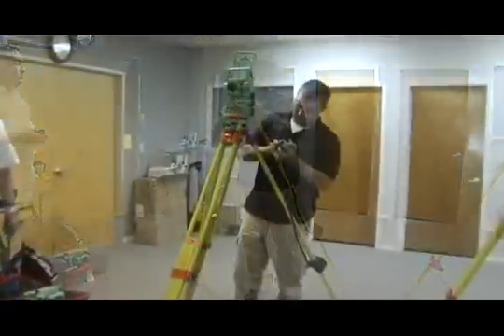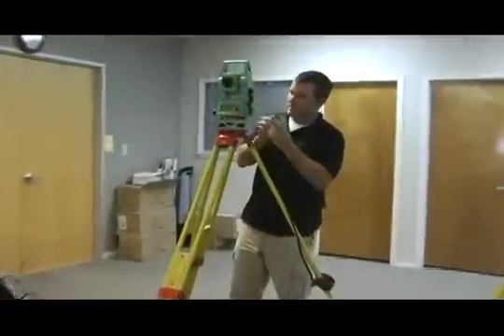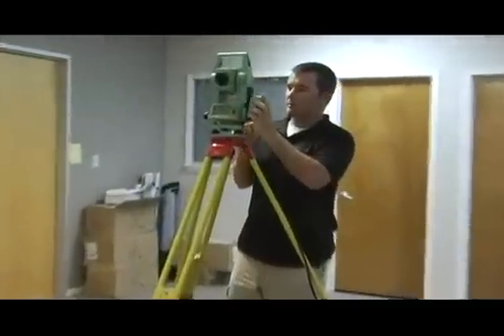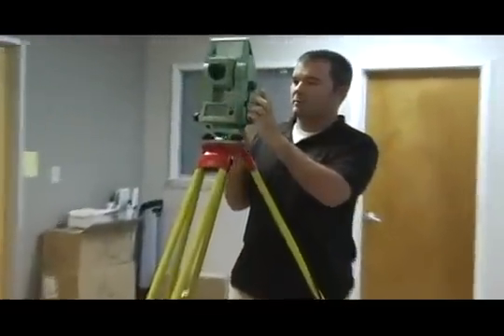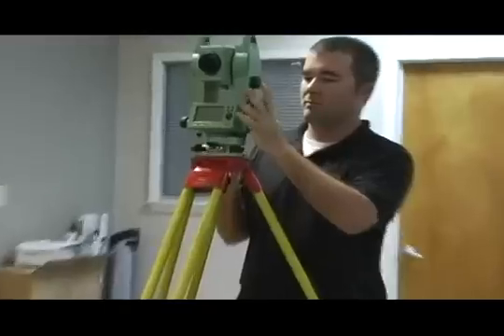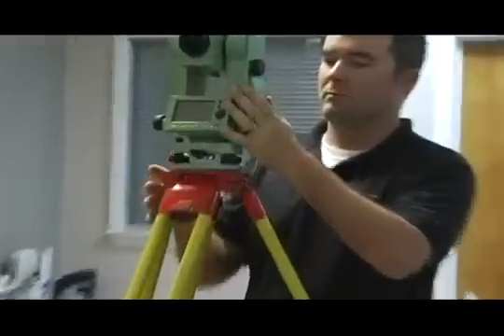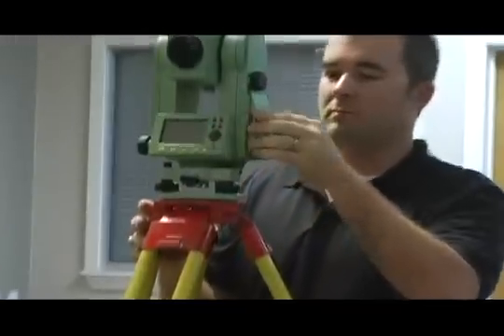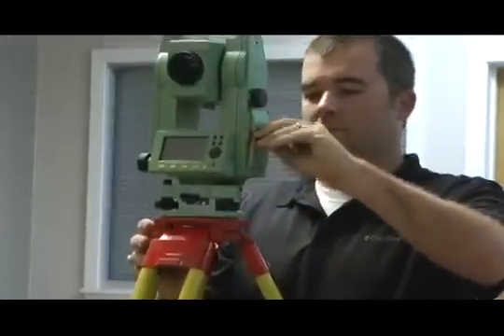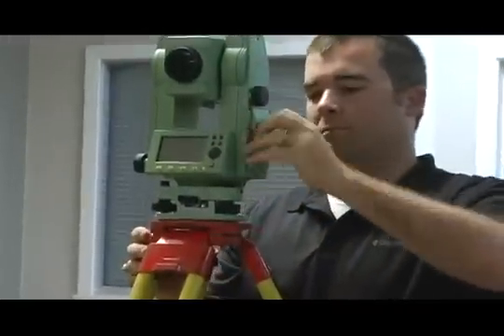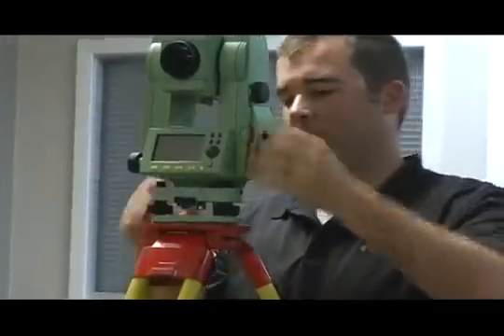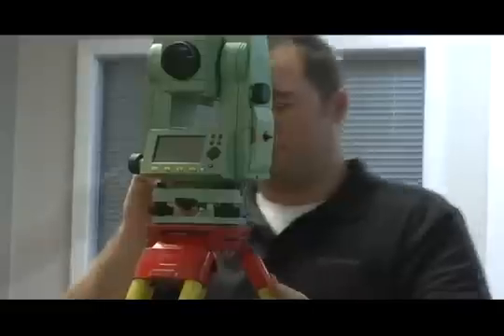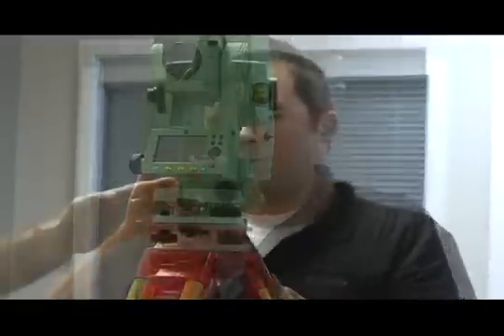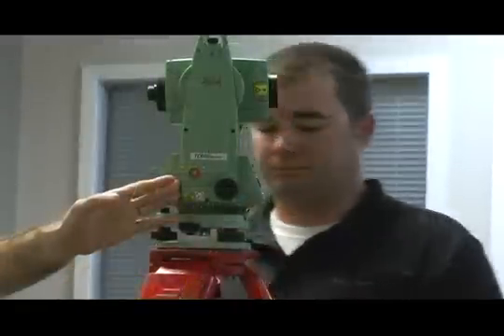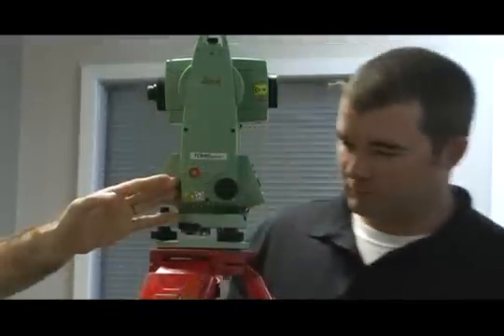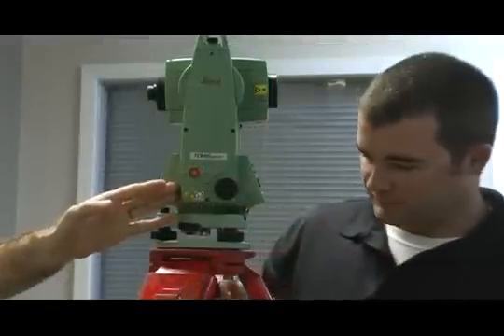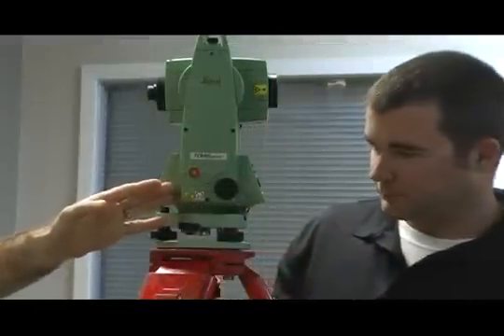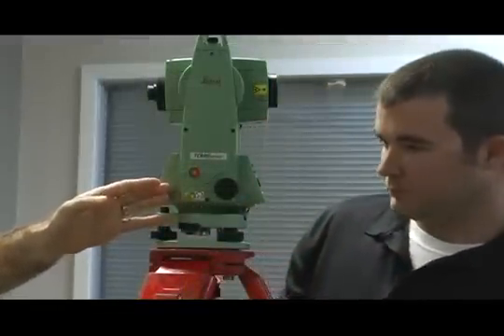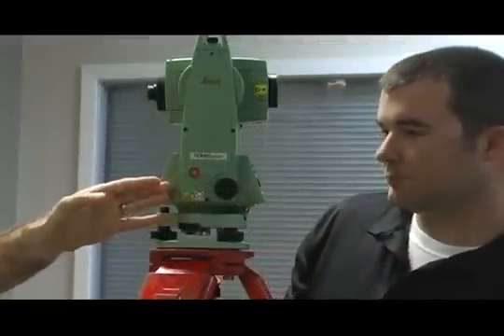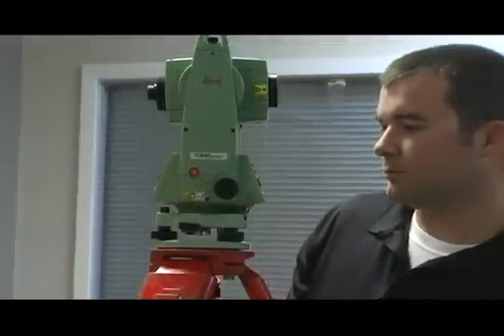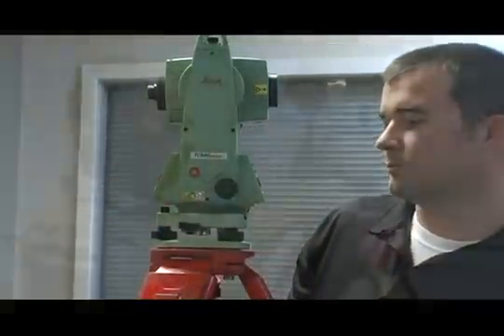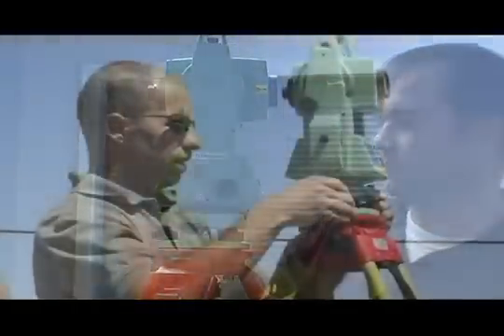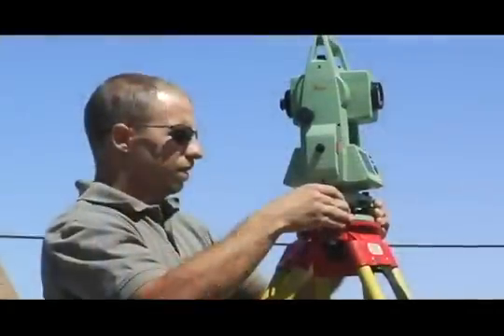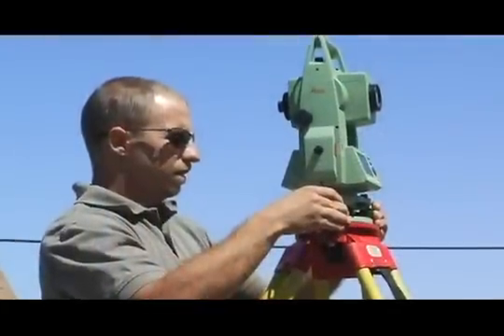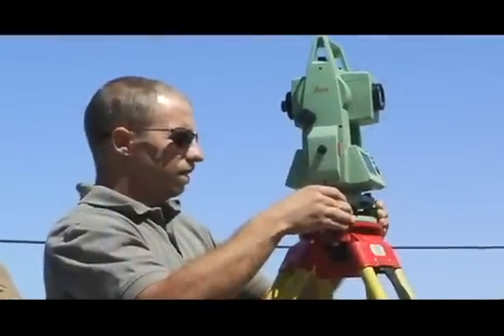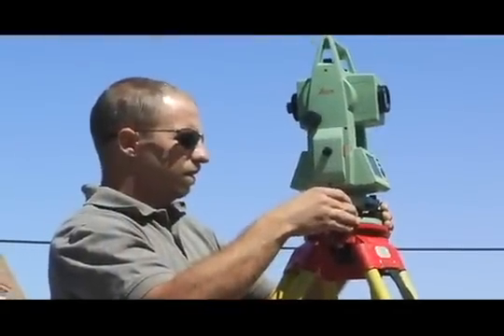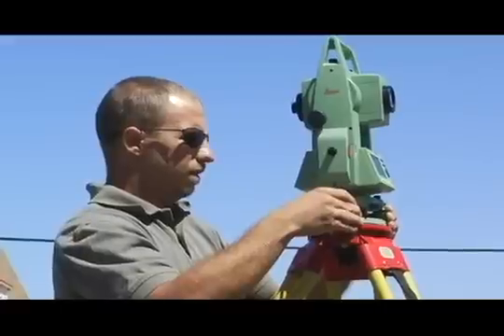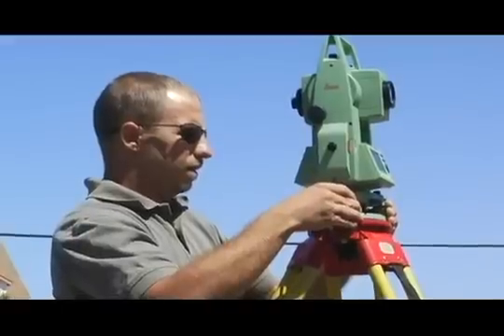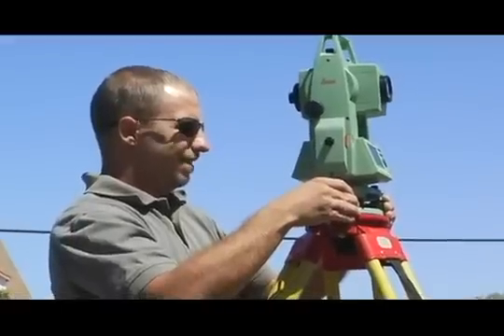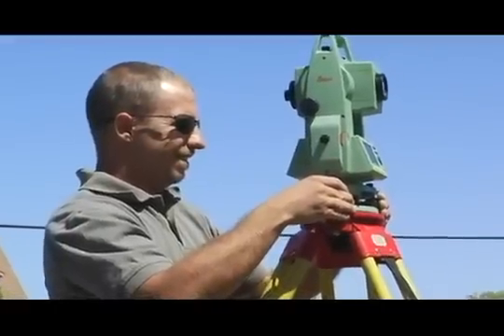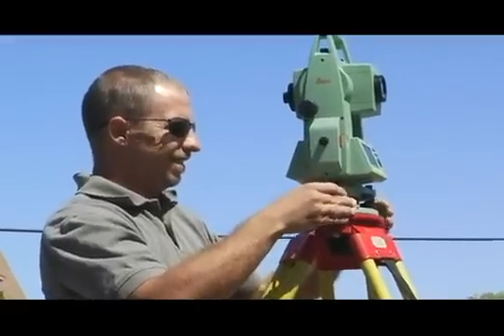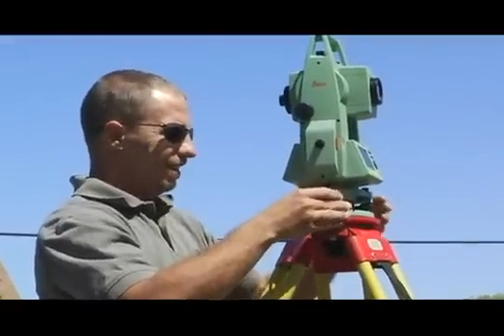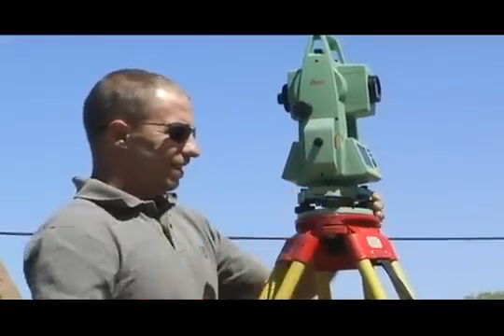Next, put the battery in the side of the instrument. Press the red button on the side to turn the Total Station on. Then, go to the Level and Plumb menu. This will turn on your target laser on the underside of the instrument.